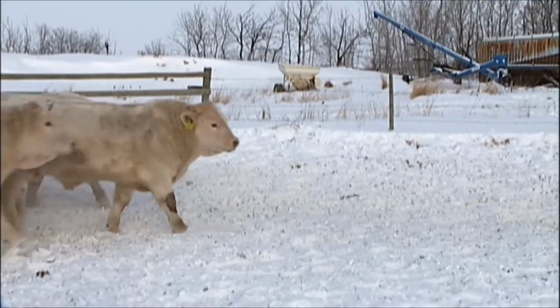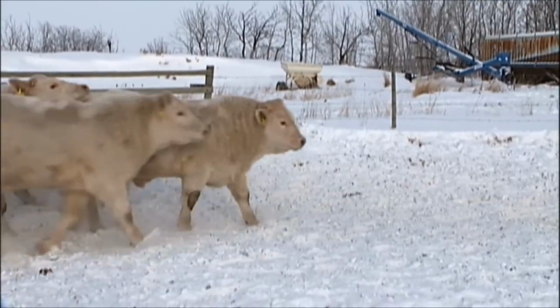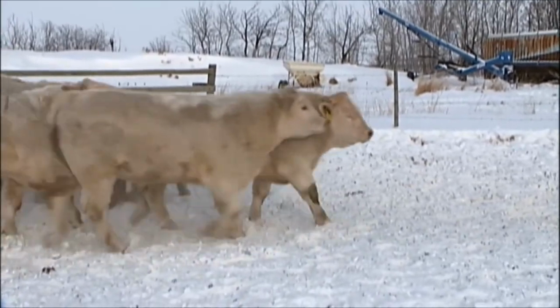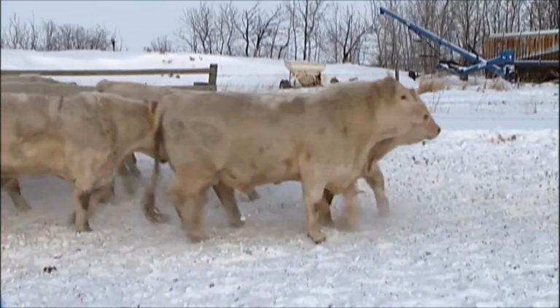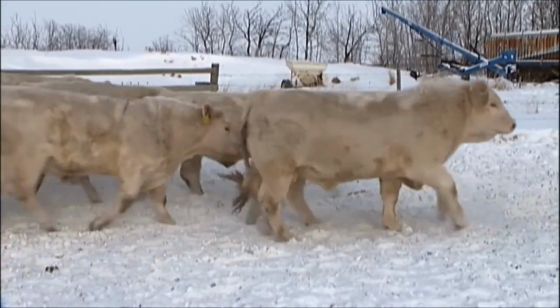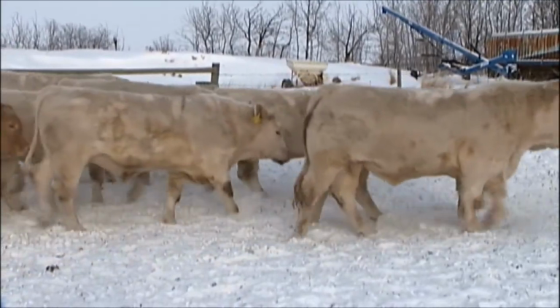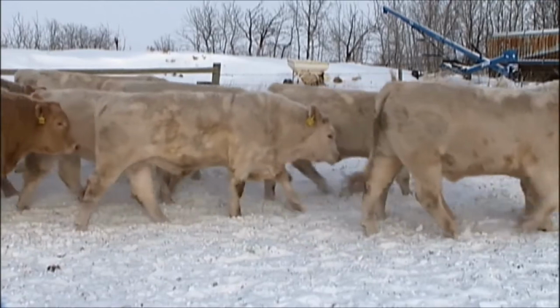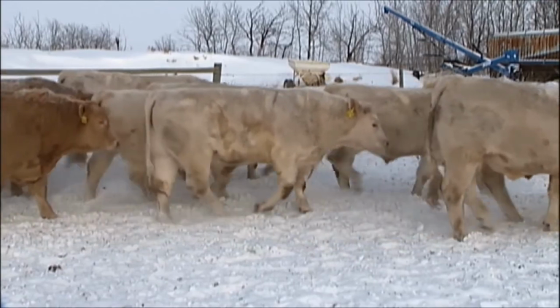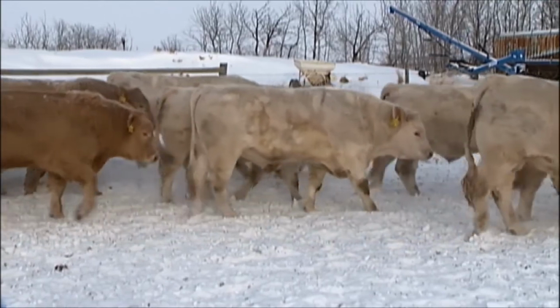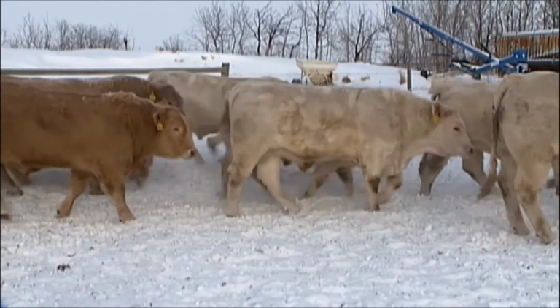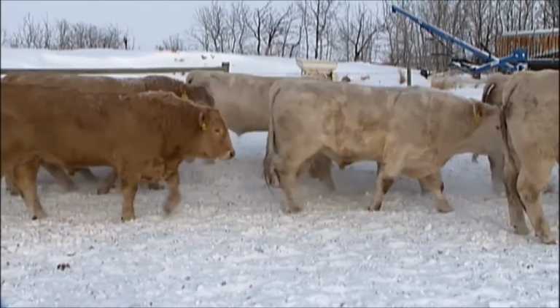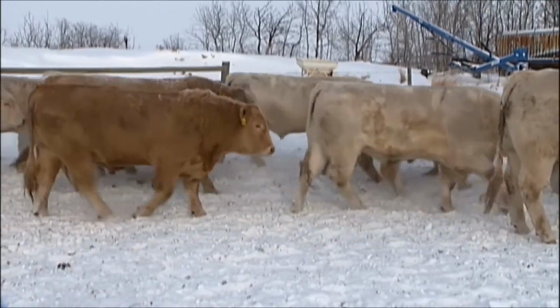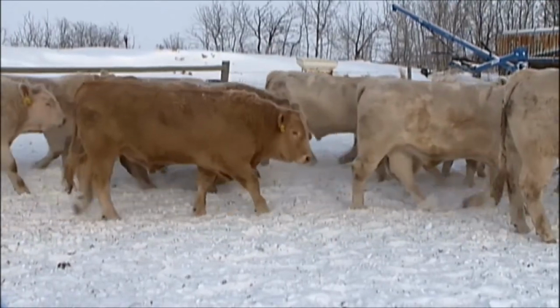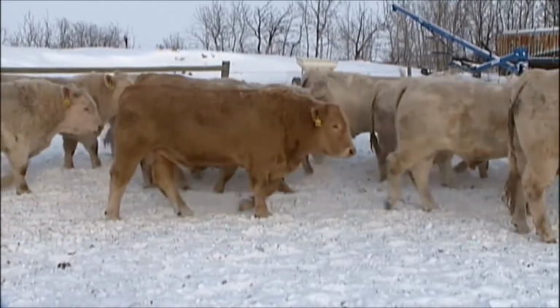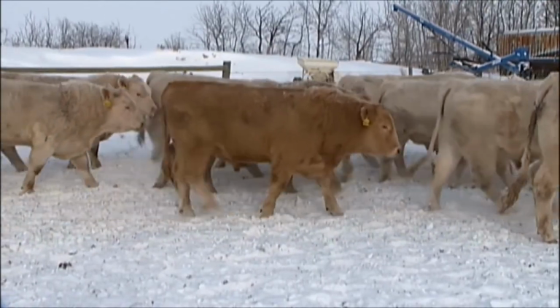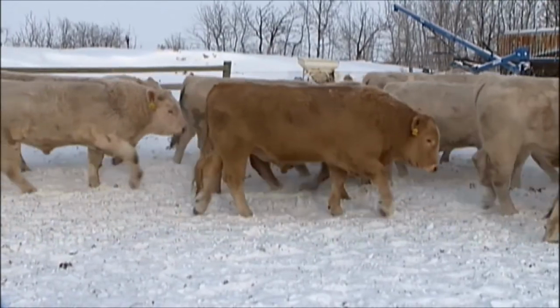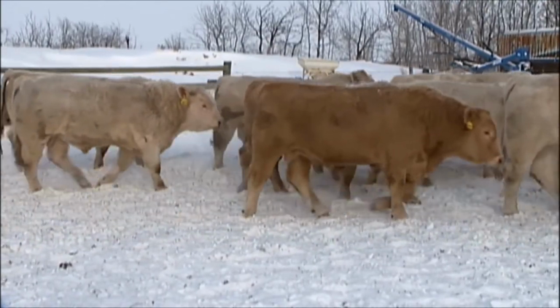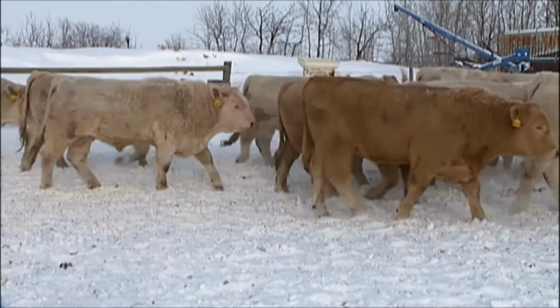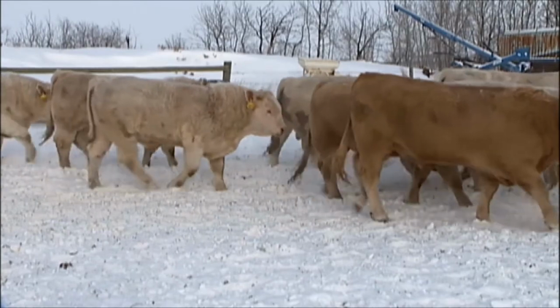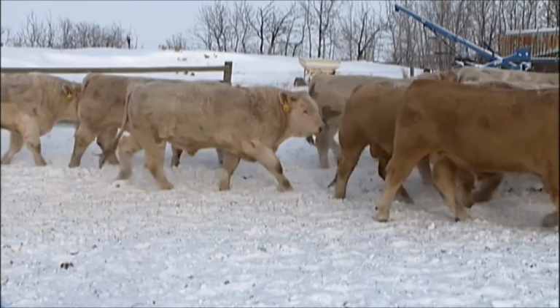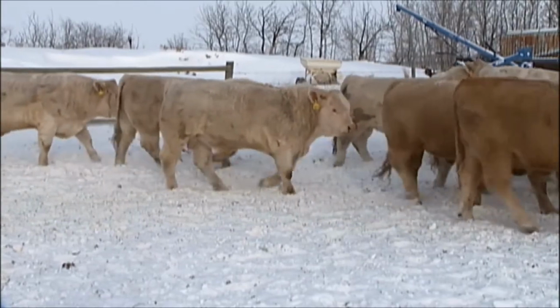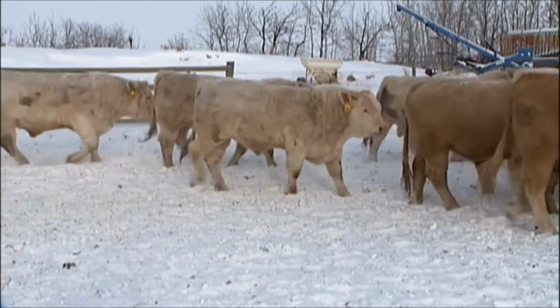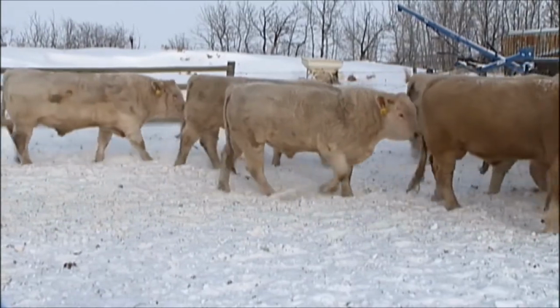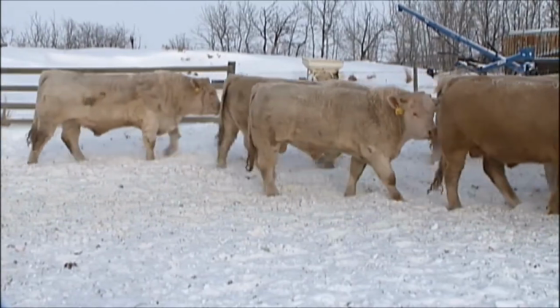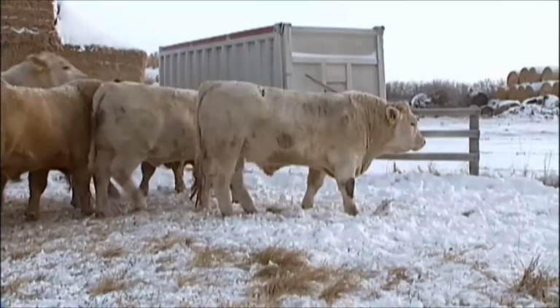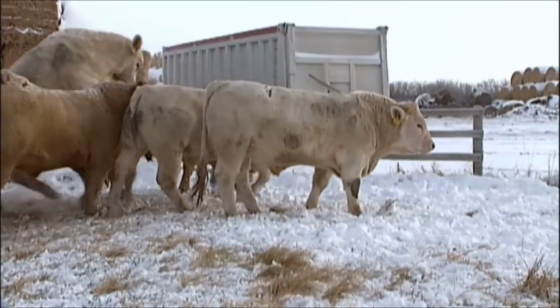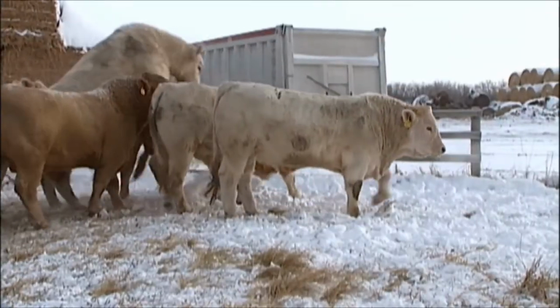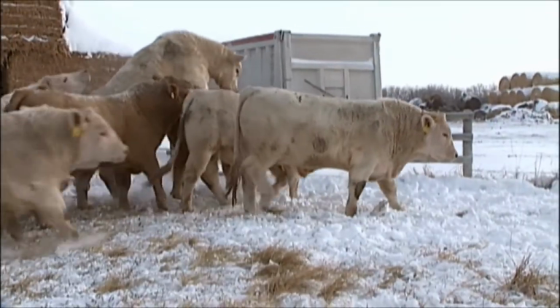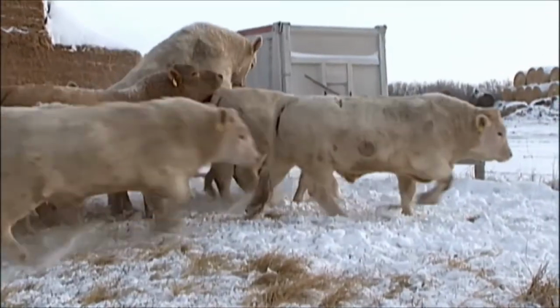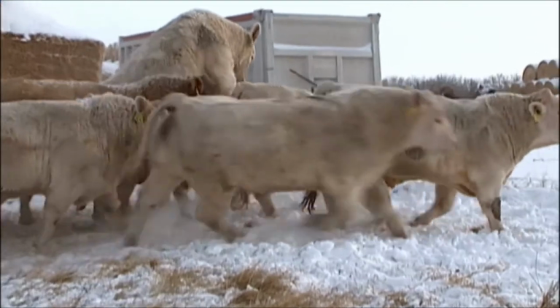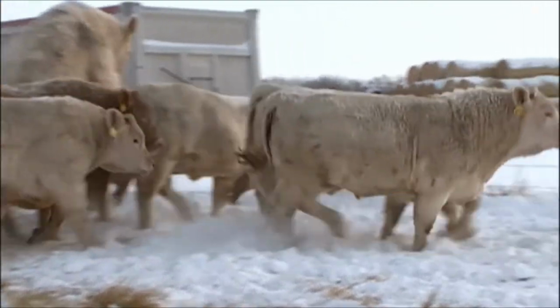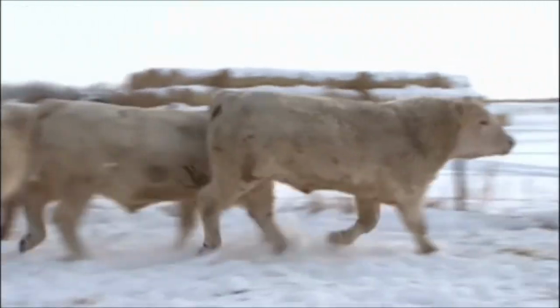We'll move them around and try to show you the strength of the bulls that are on offer. These are long-bodied, powerful bulls, with lots of polled bulls in the offering.